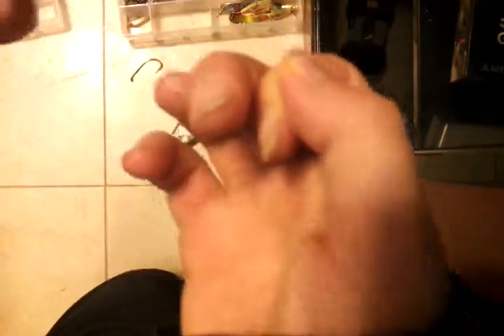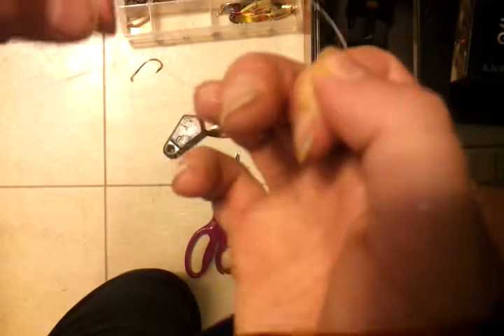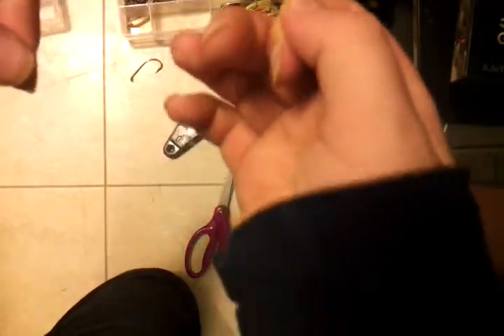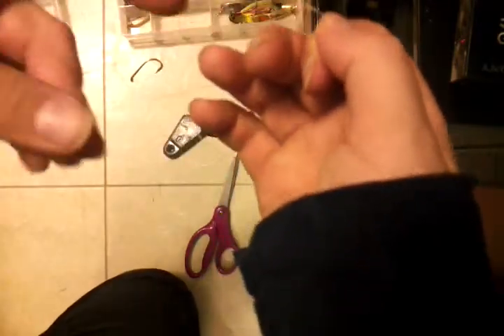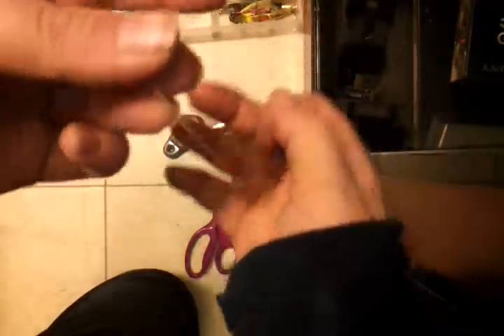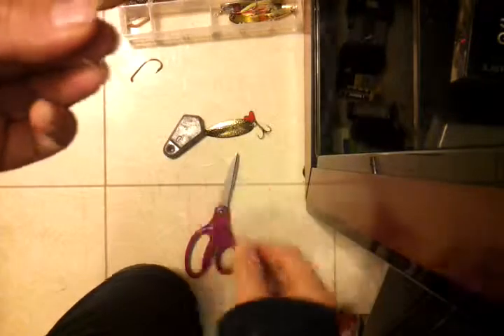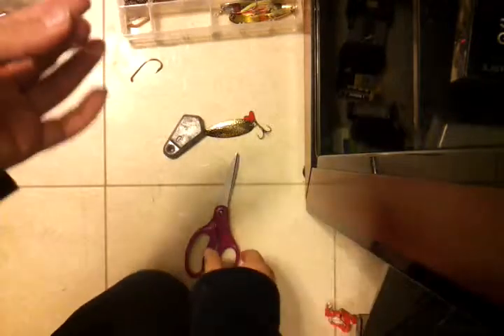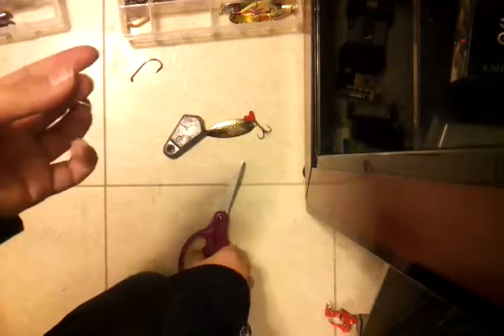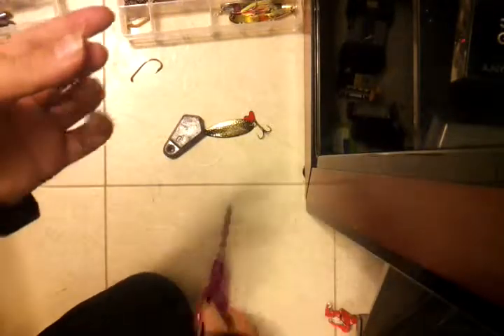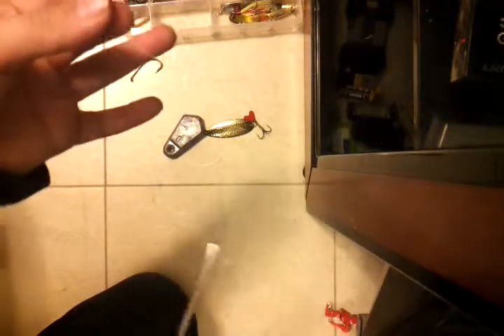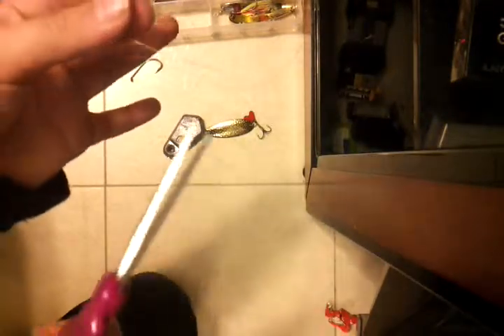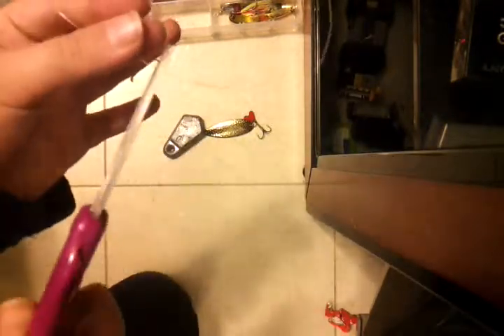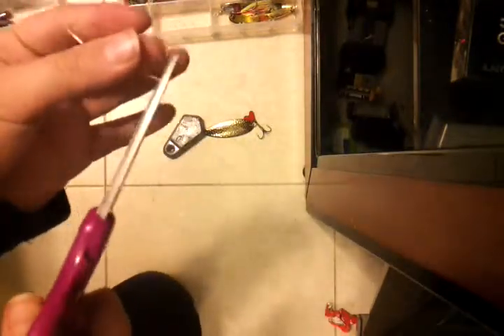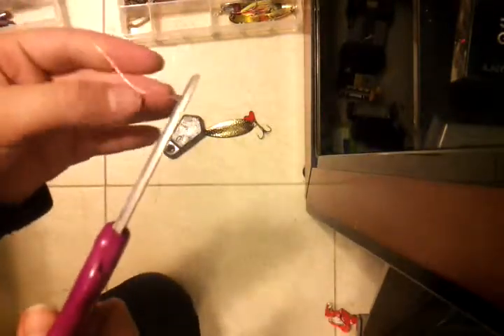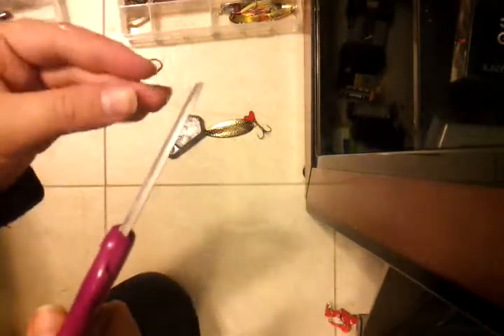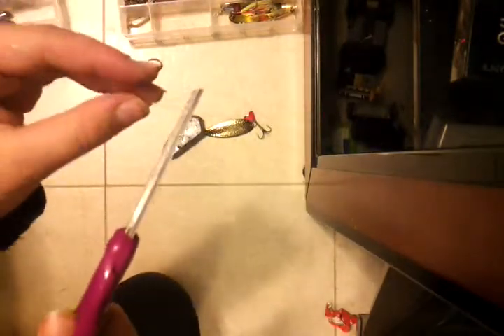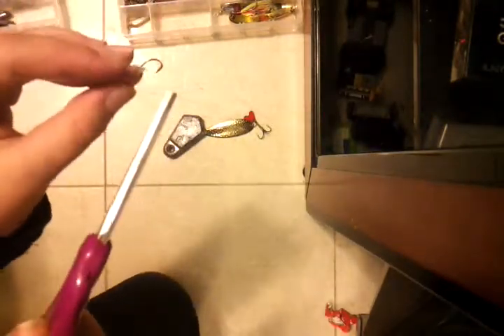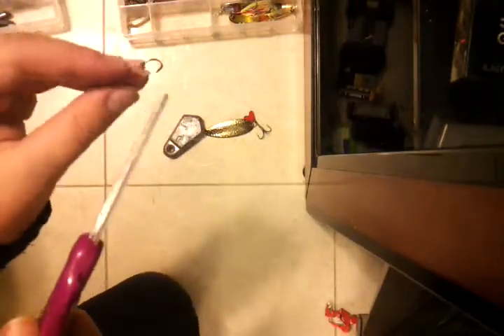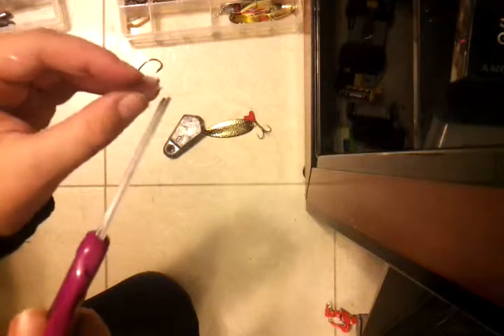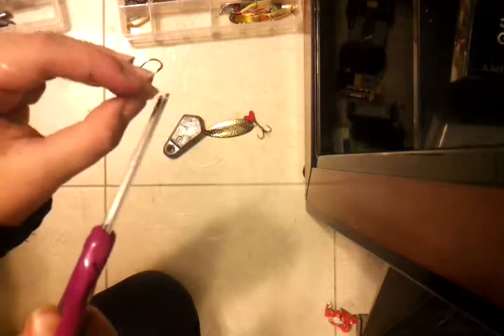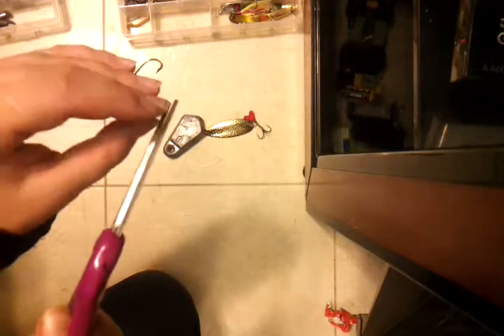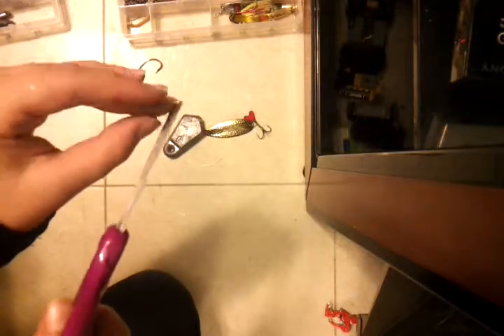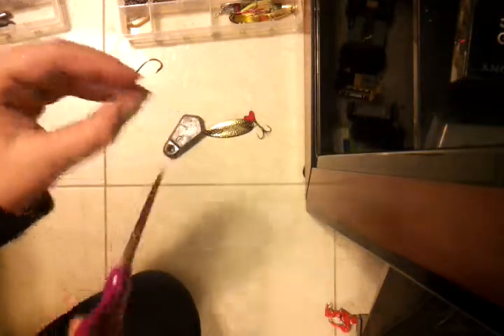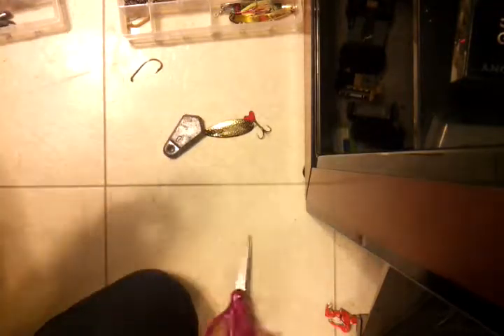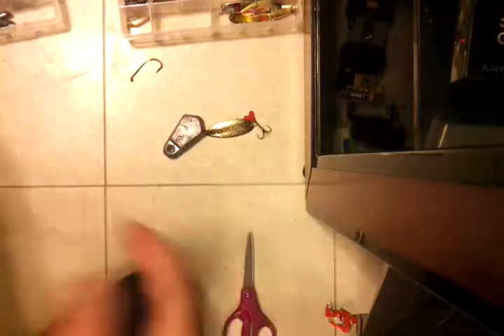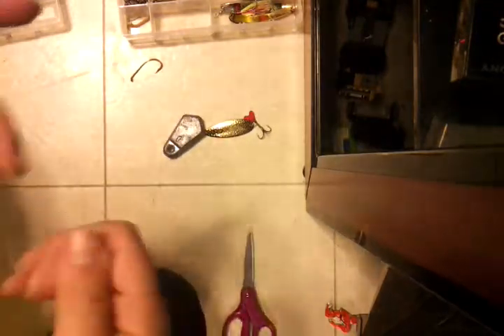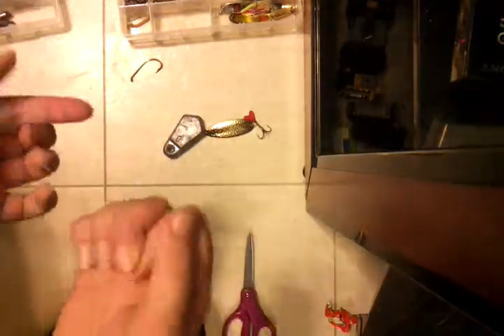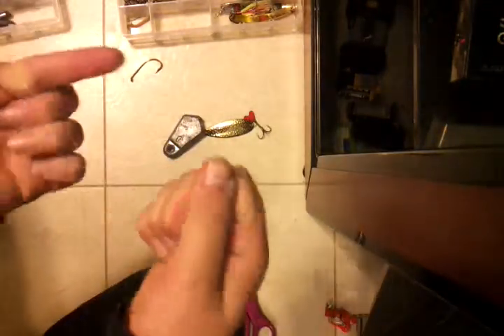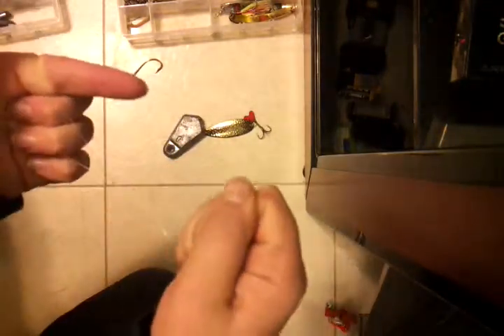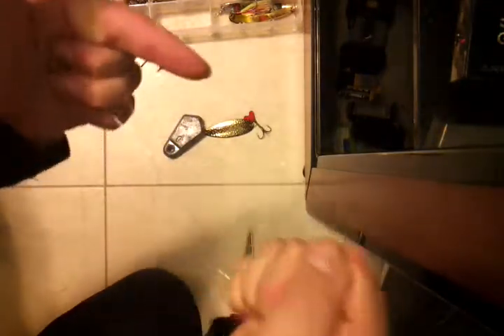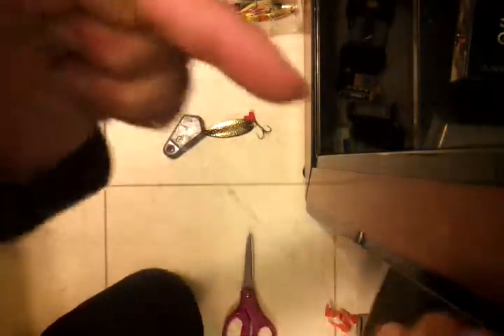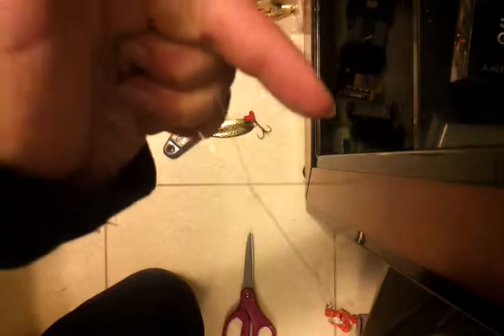There you go — you have the little extra line. So as you can see, I'm clipping that because I don't need it in my fish. So there you go. Make sure you have it tight.